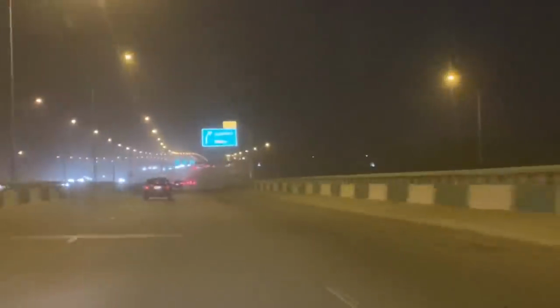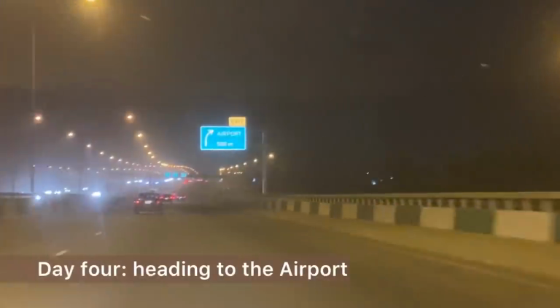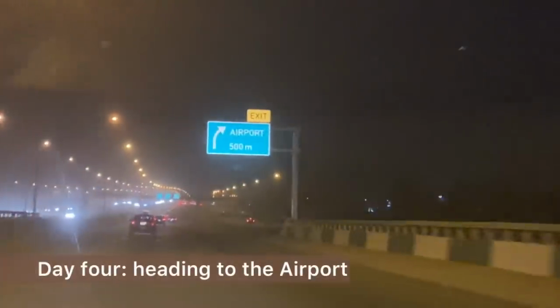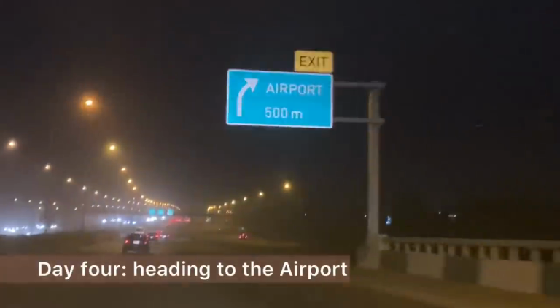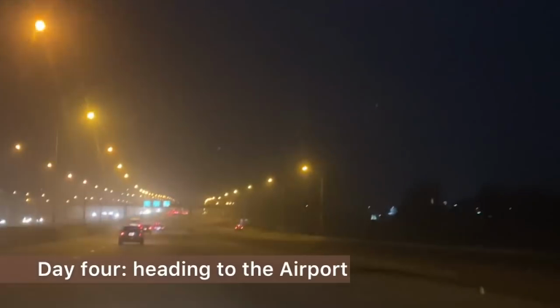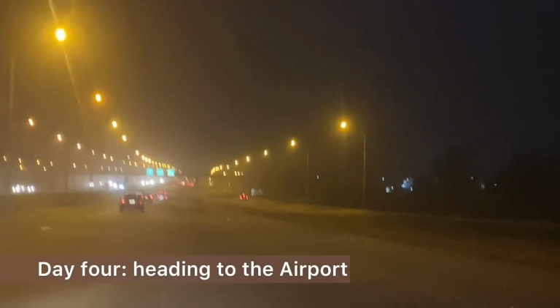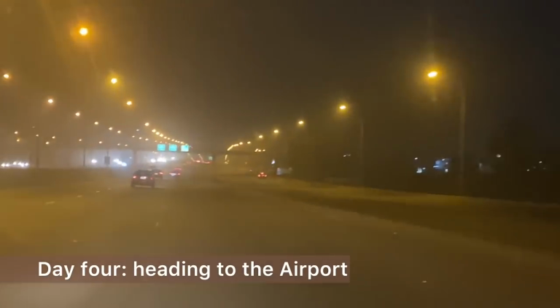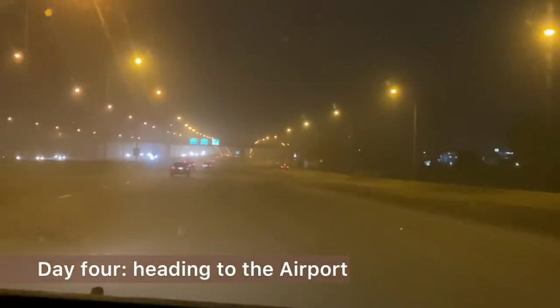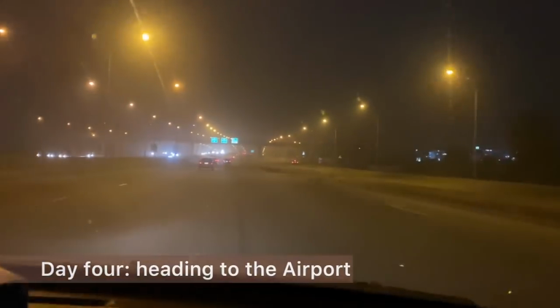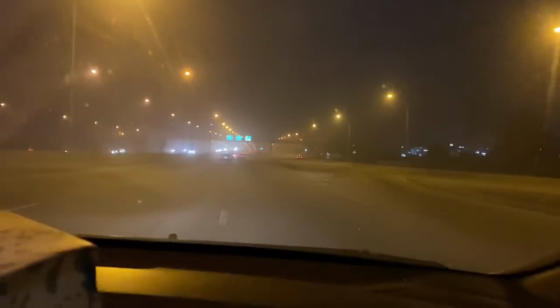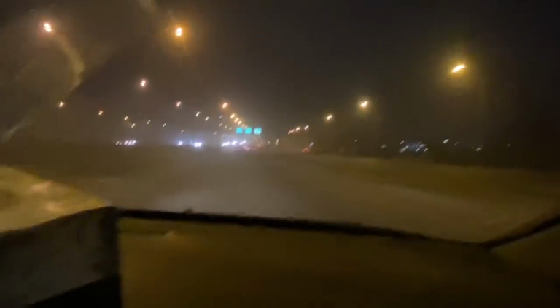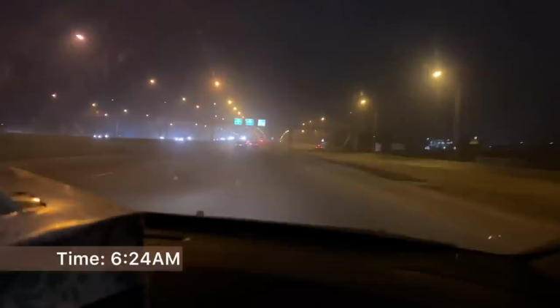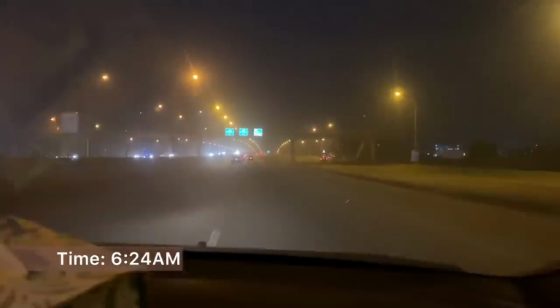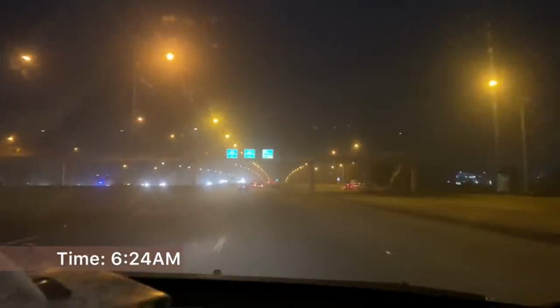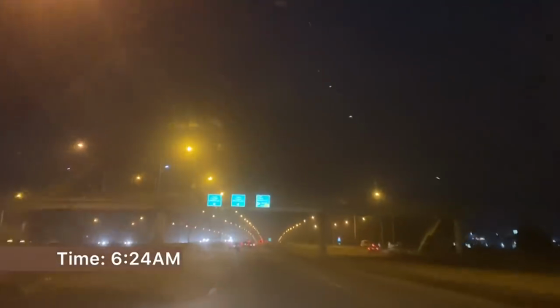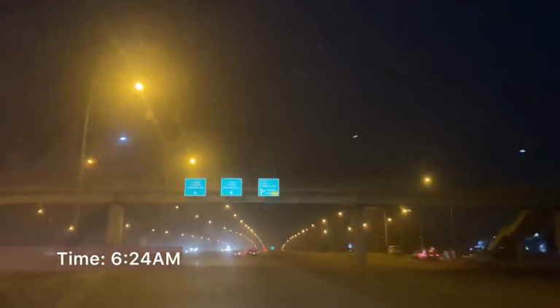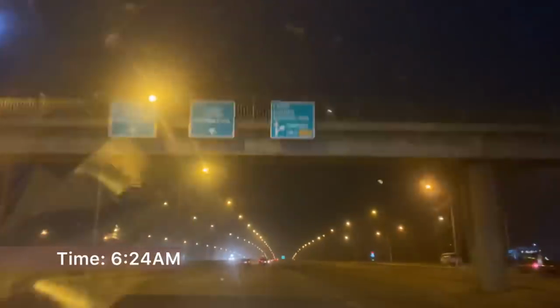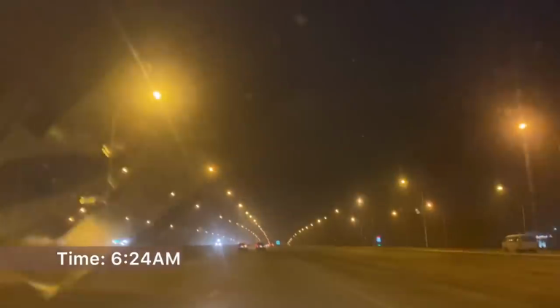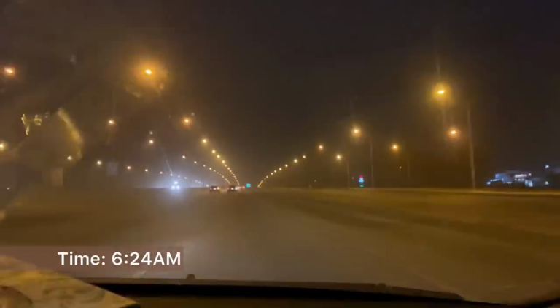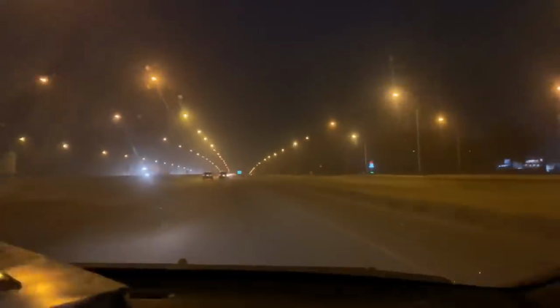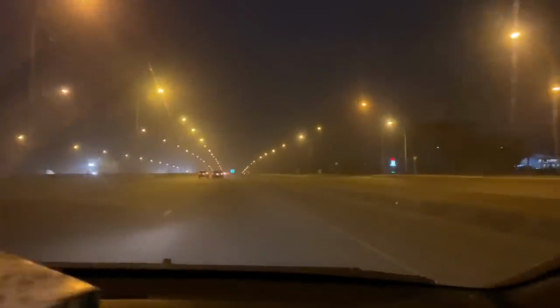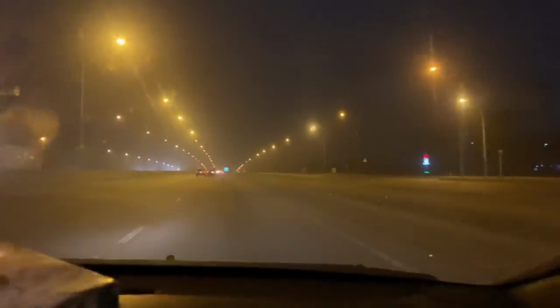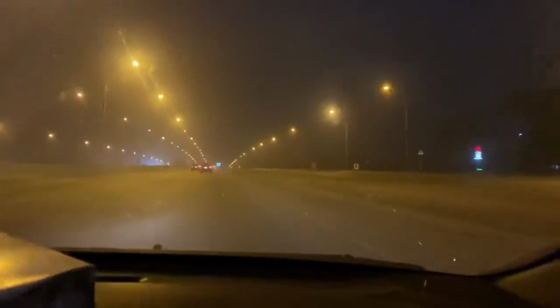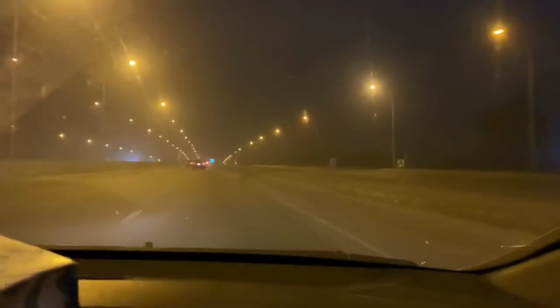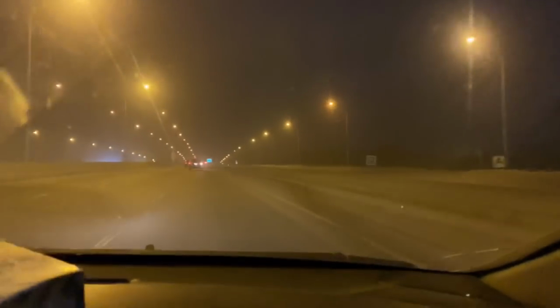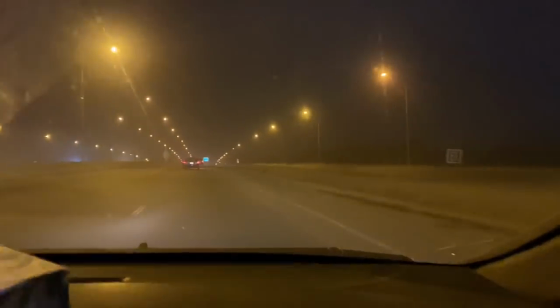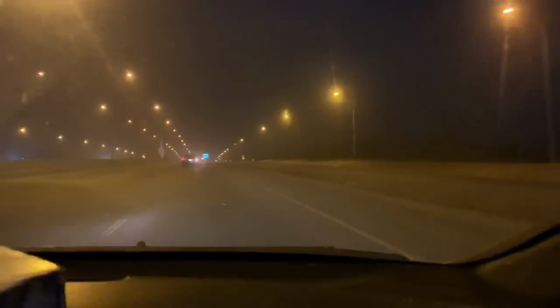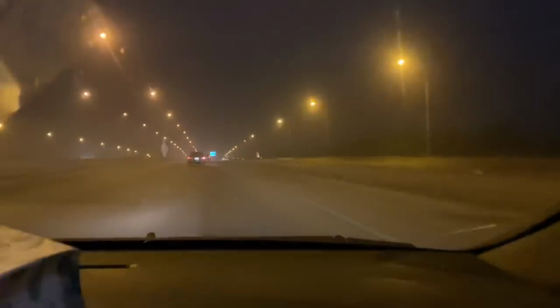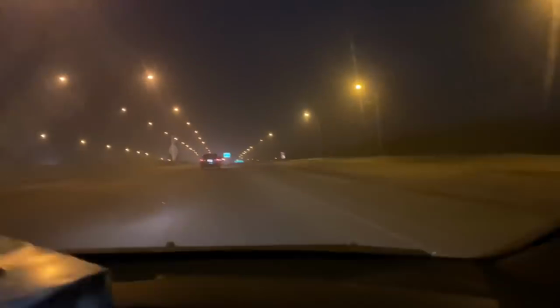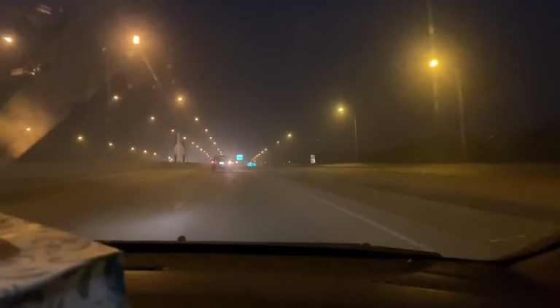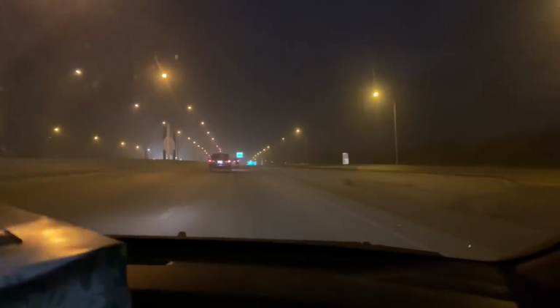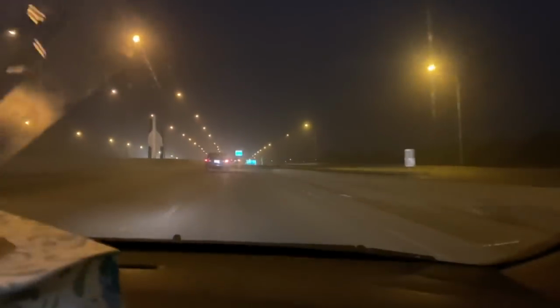This is me heading down to the airport. I had to leave really early because my flight was at 9am, so I was heading to the airport with an Uber that I had booked the day before.